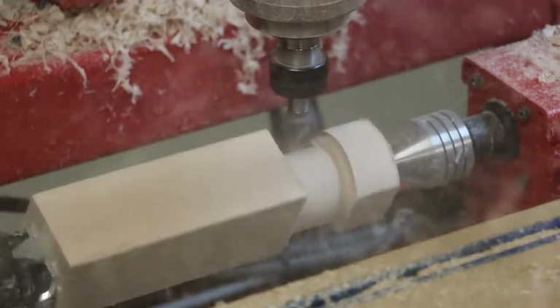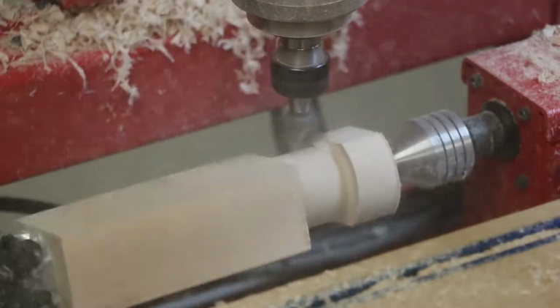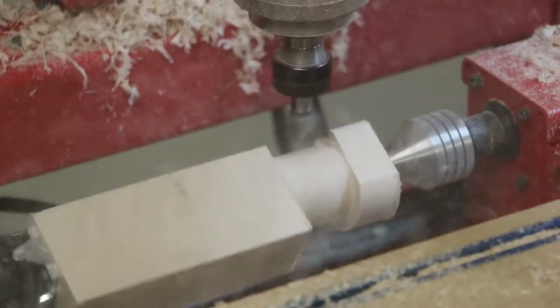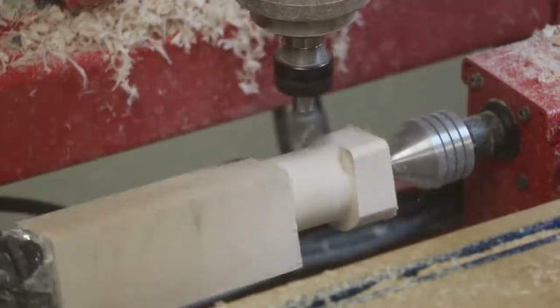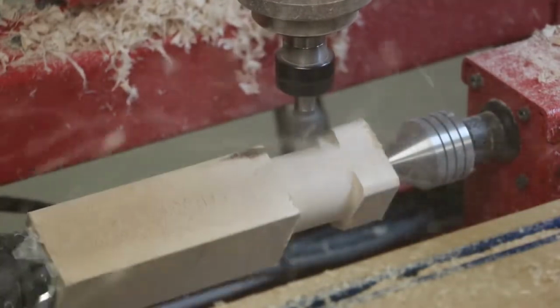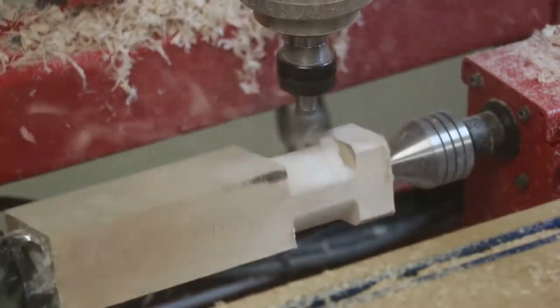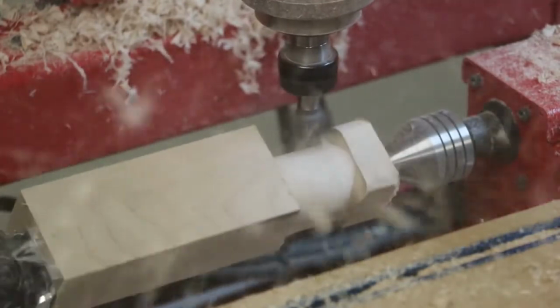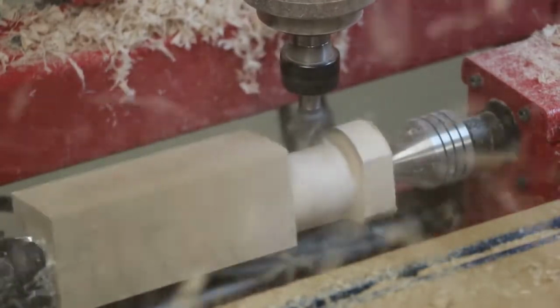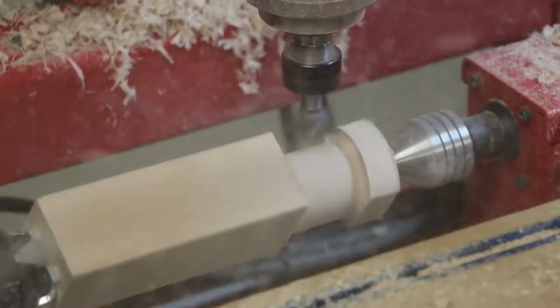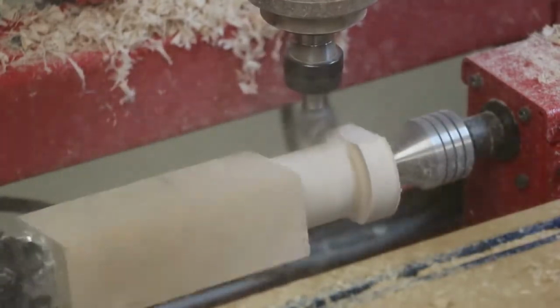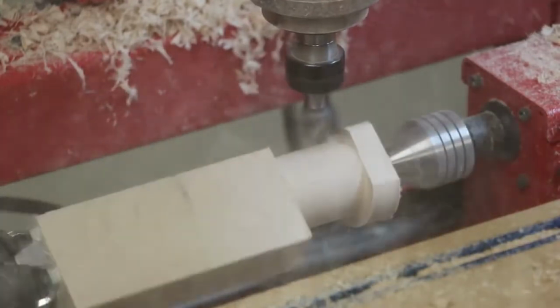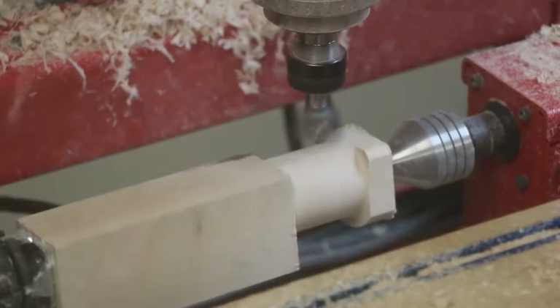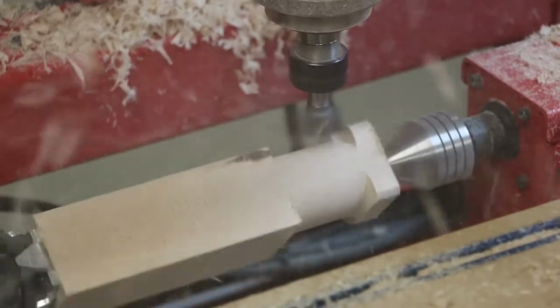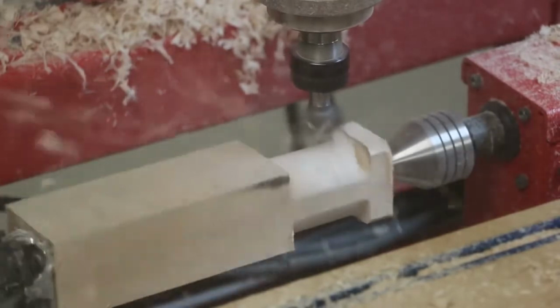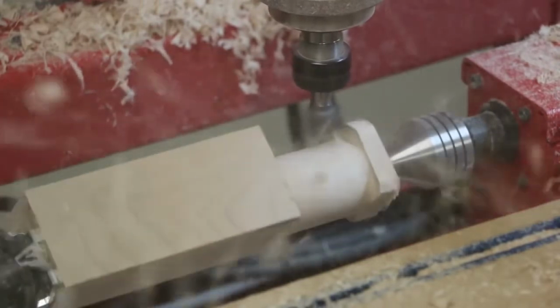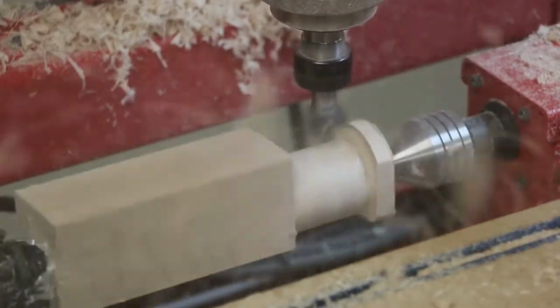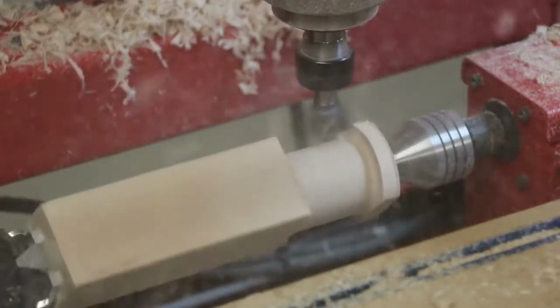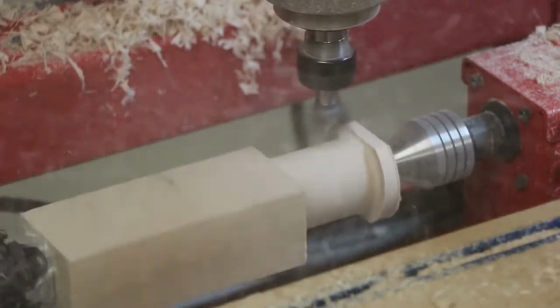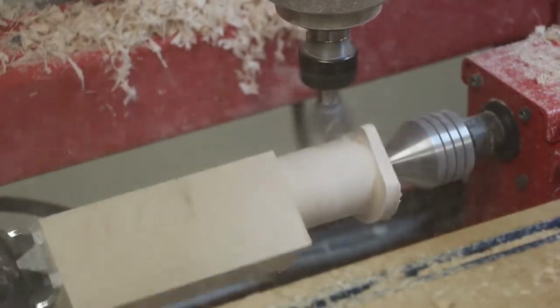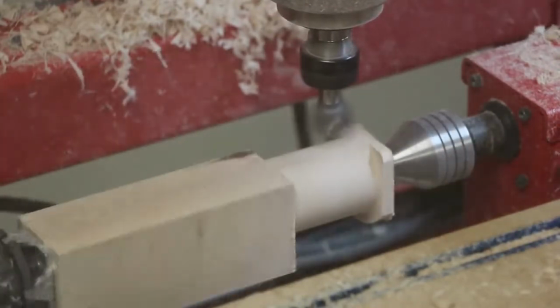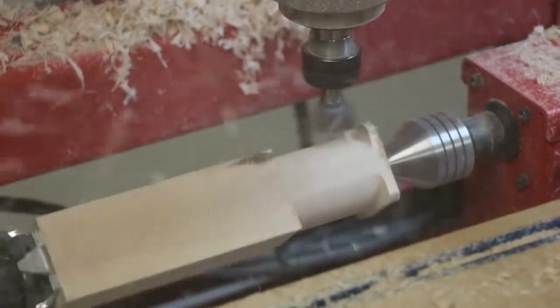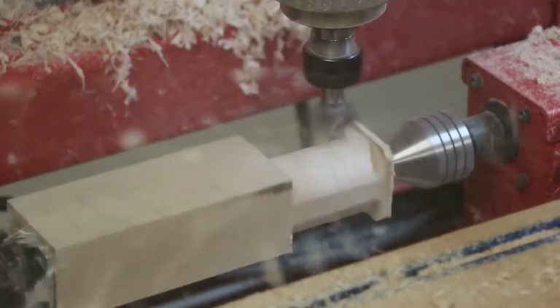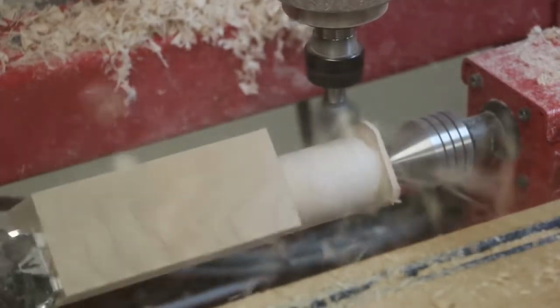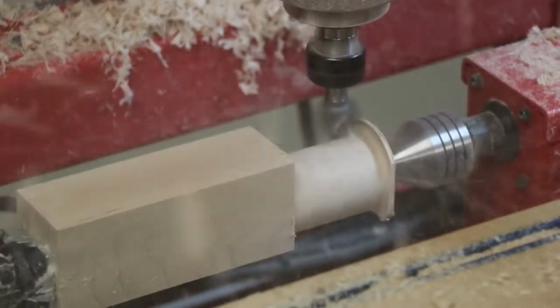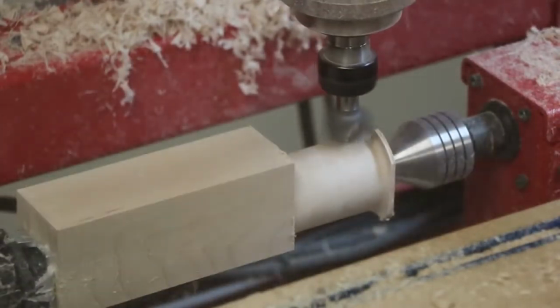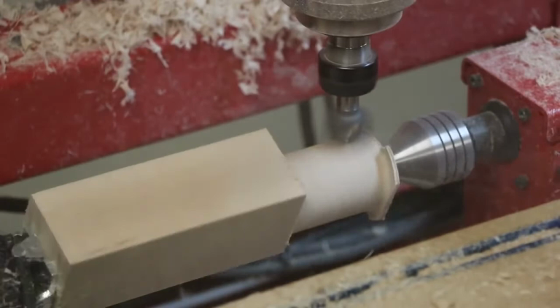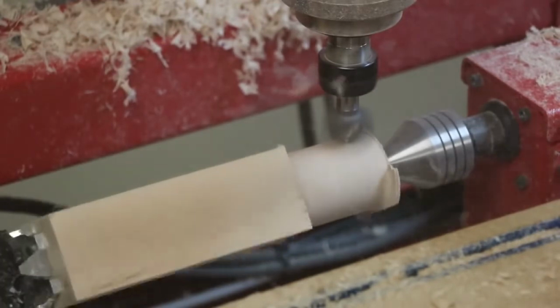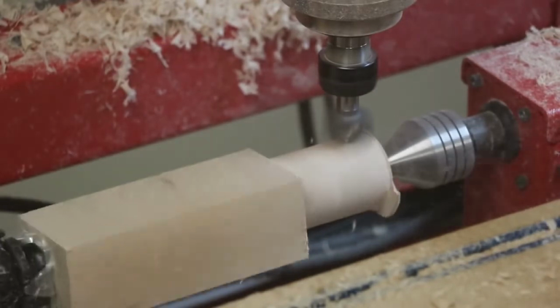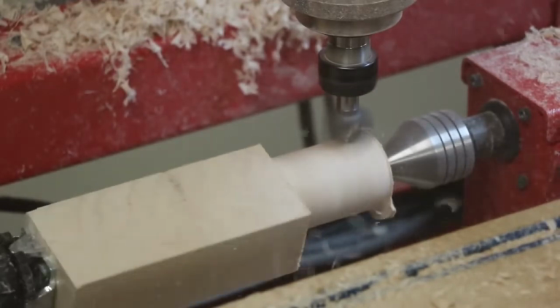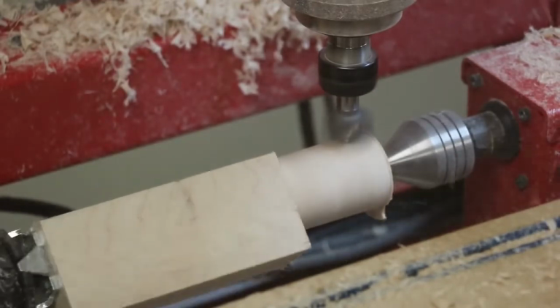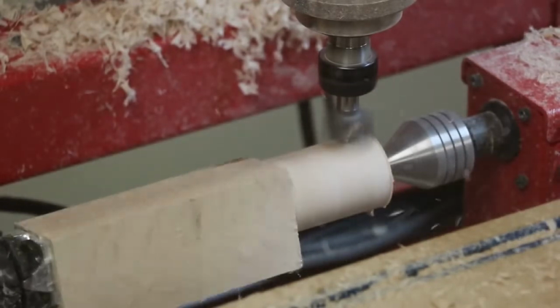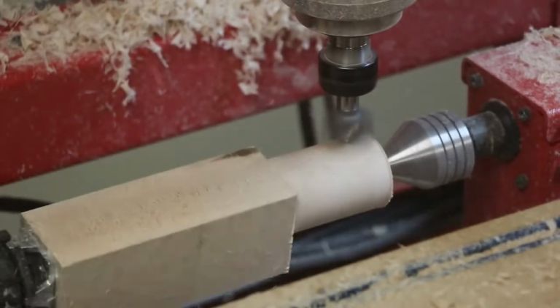Then we used the surface planing bit to turn the hammerhead round. While you may not want to try turning something this unbalanced on a lathe, machining the part on a CNC gives you perfect control and safely completes the process.